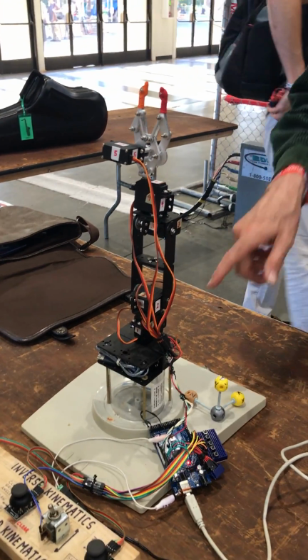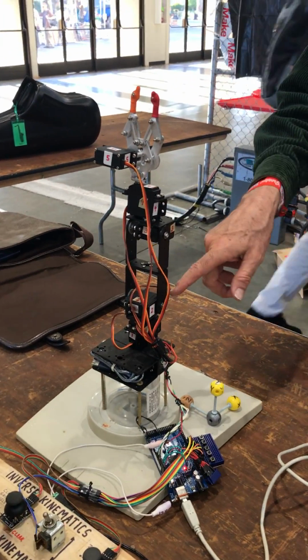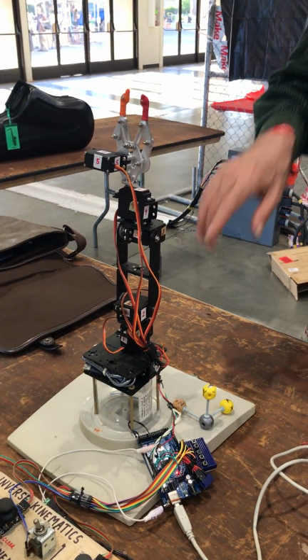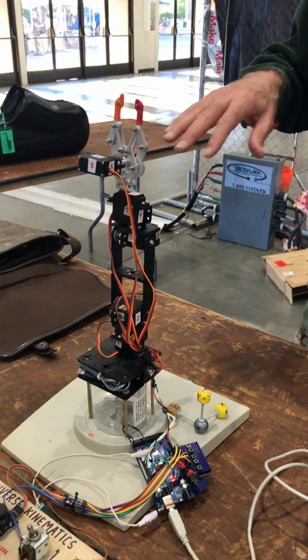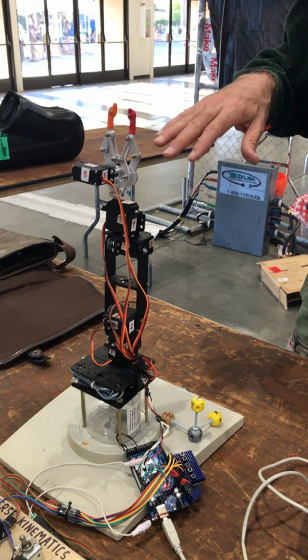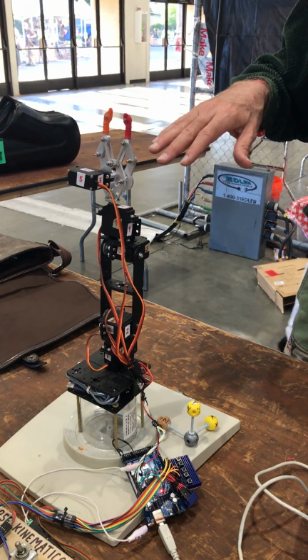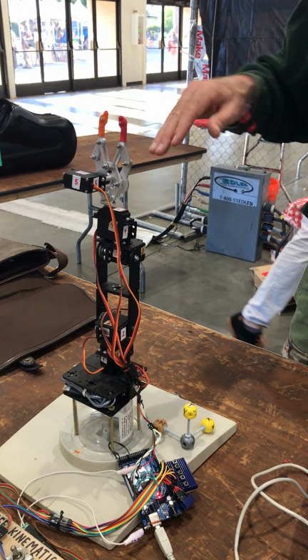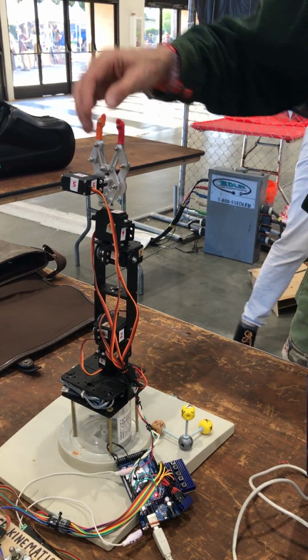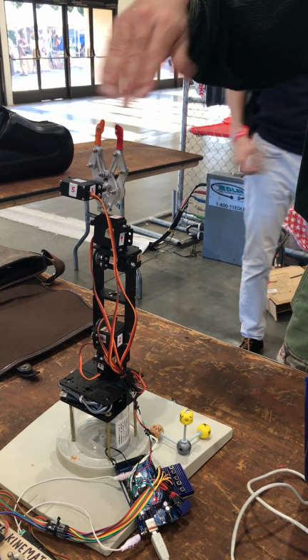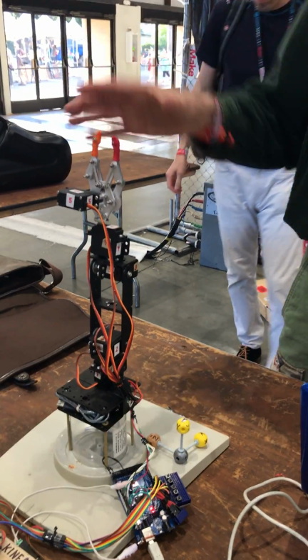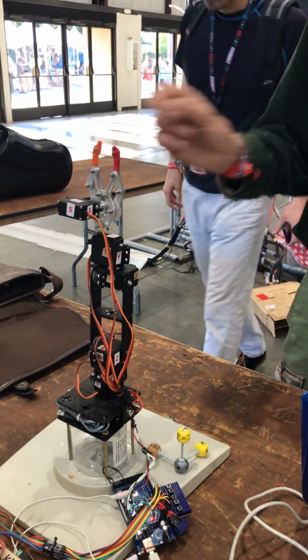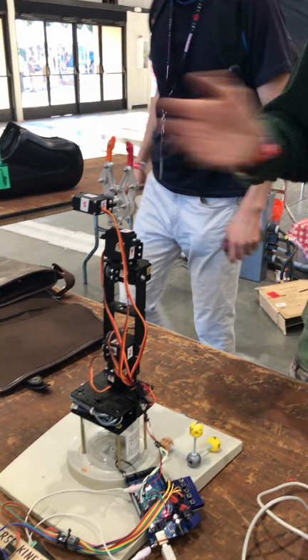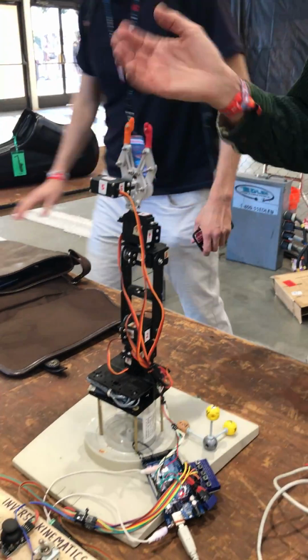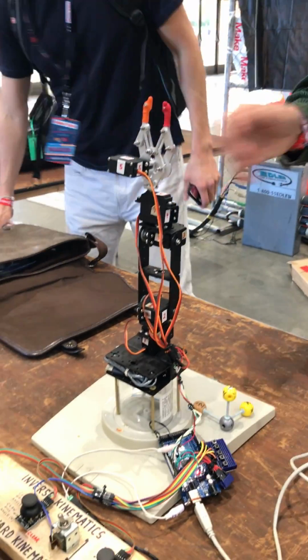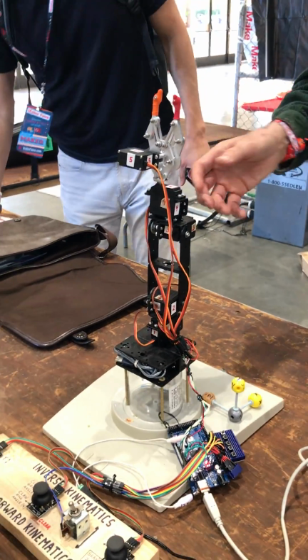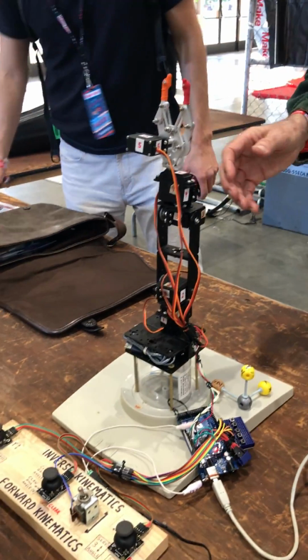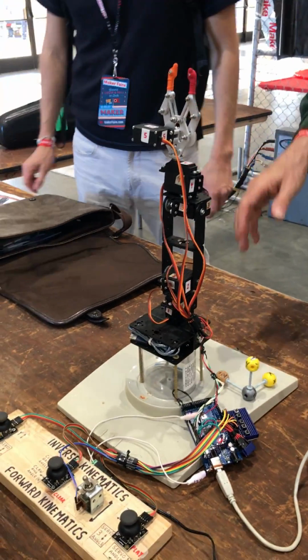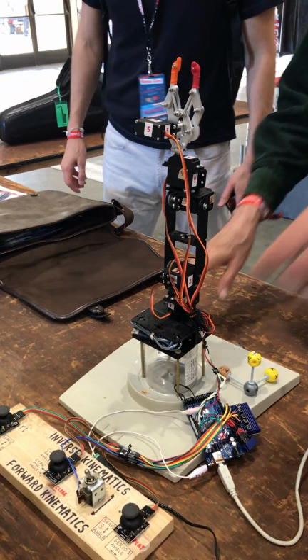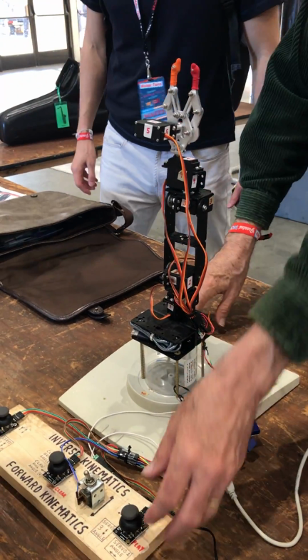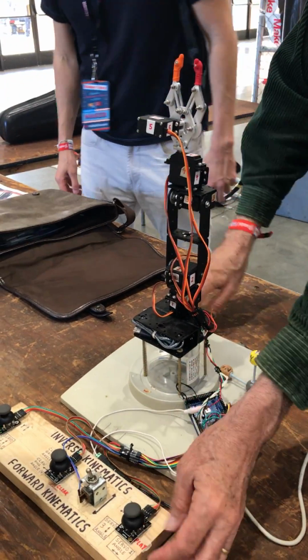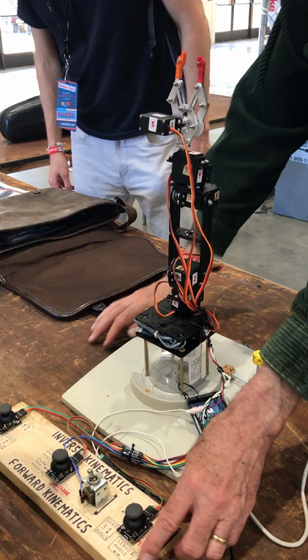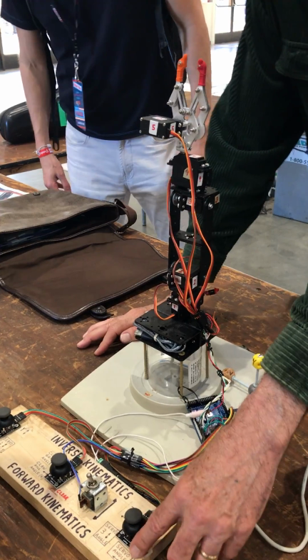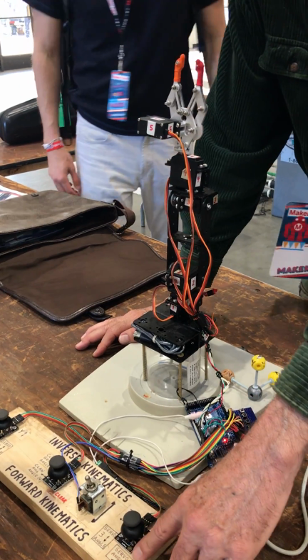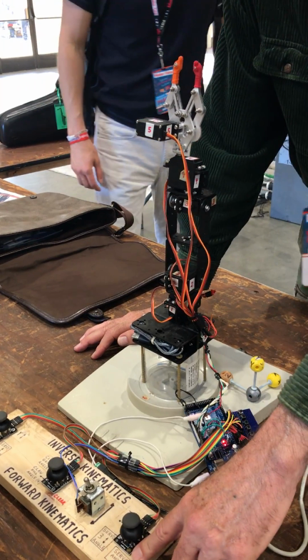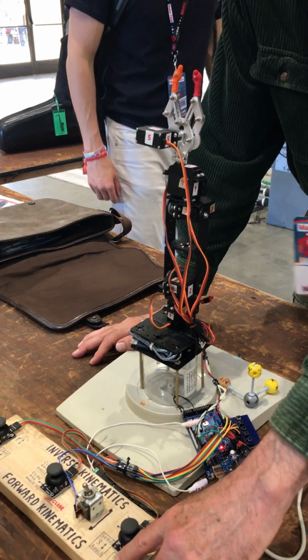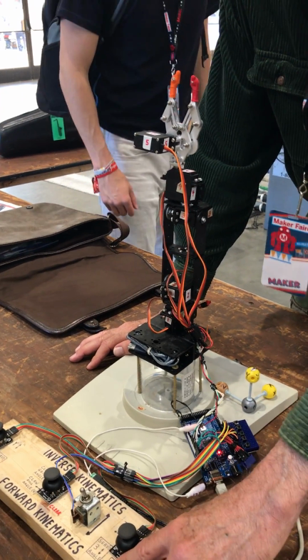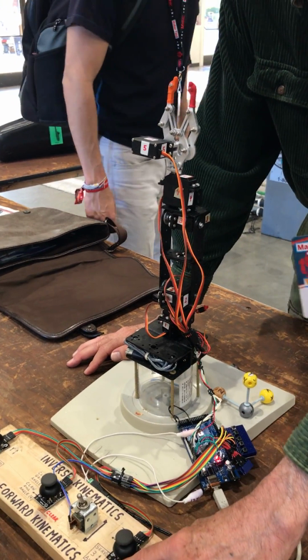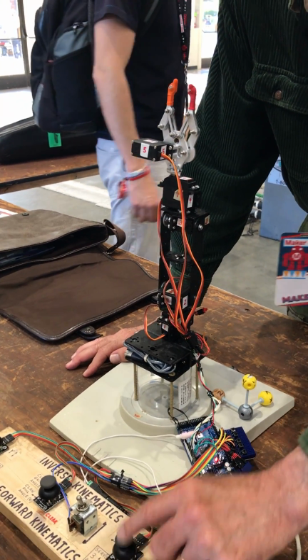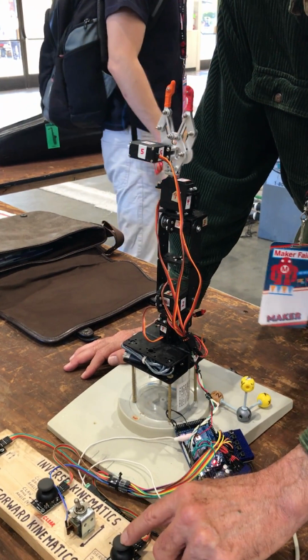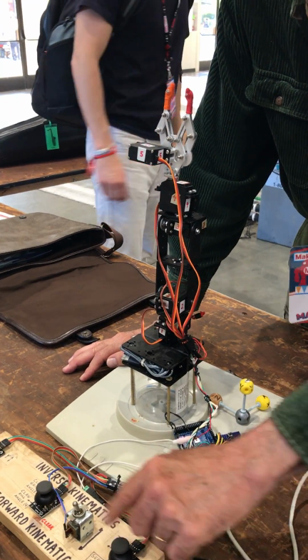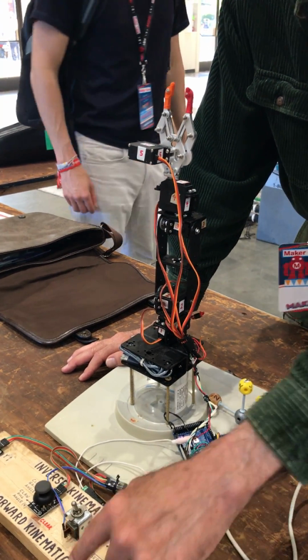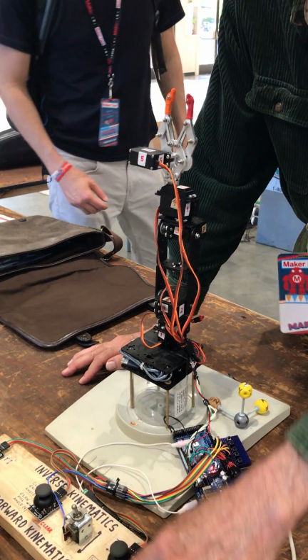So this is the zero point on every motor. Every motor here will go both ways, right? See what's happening here? Shoulder angle — these things have two directions.